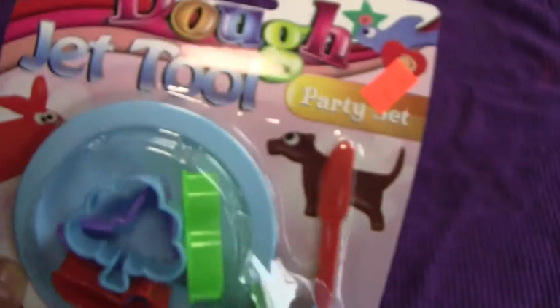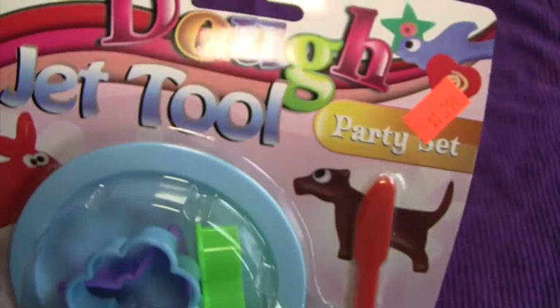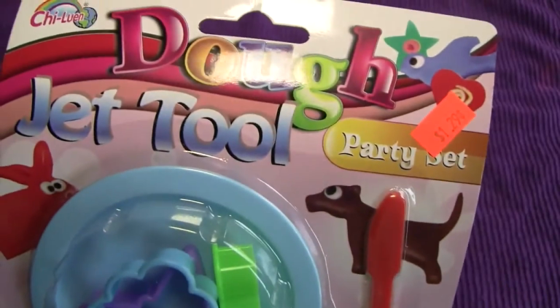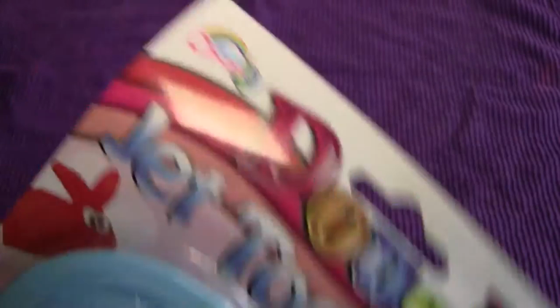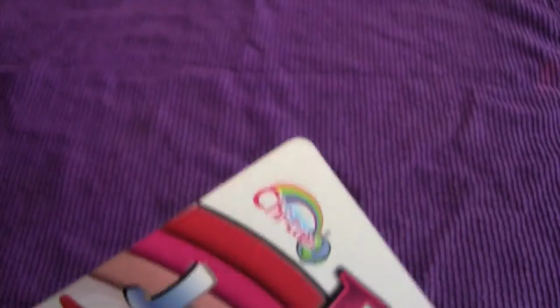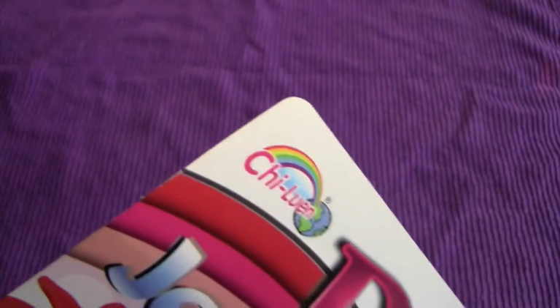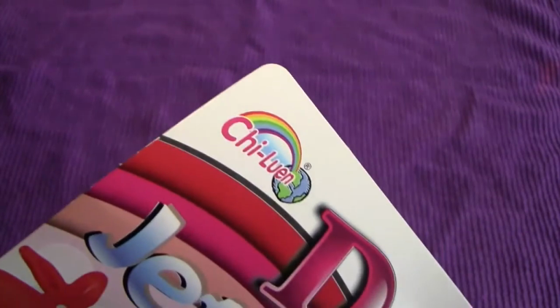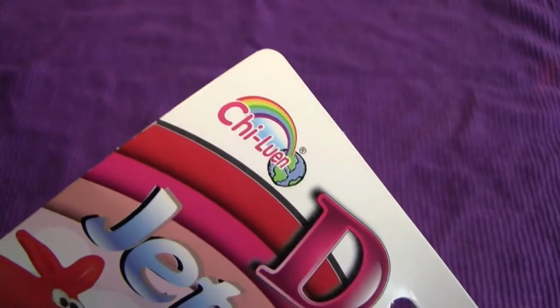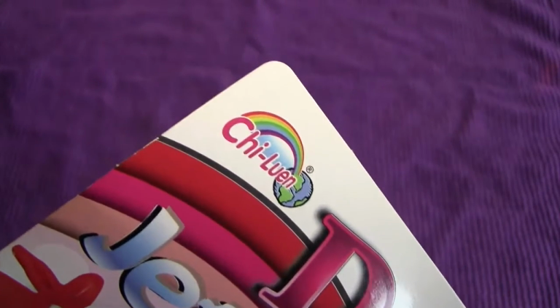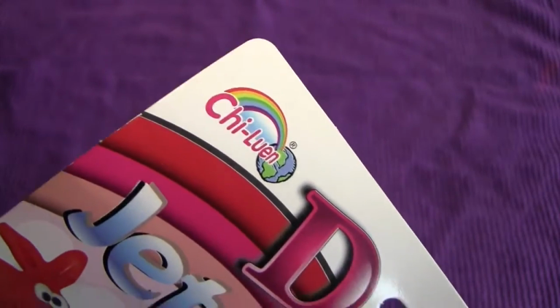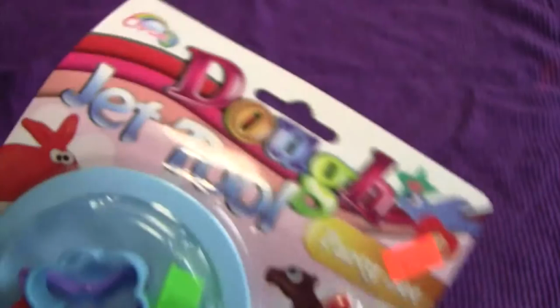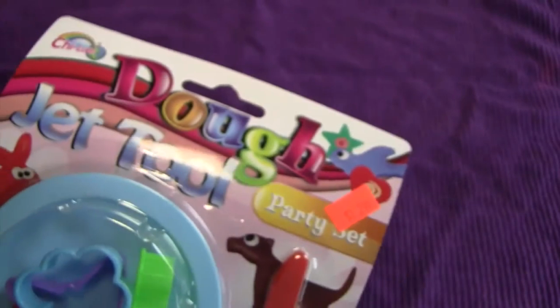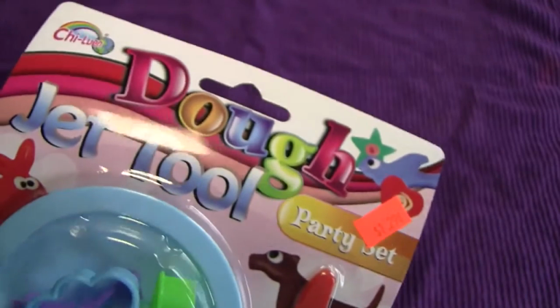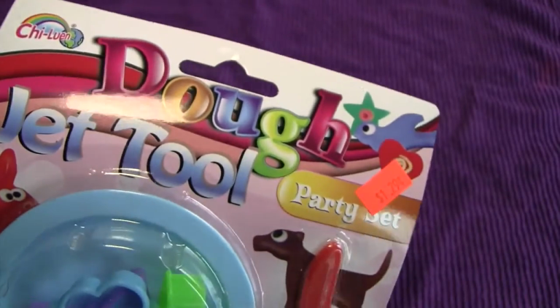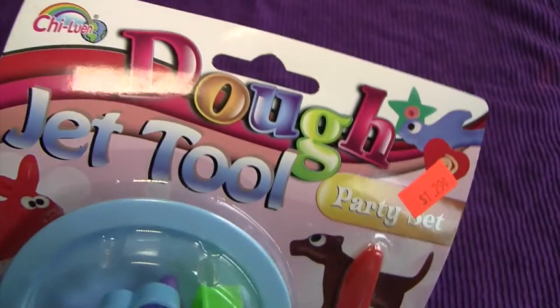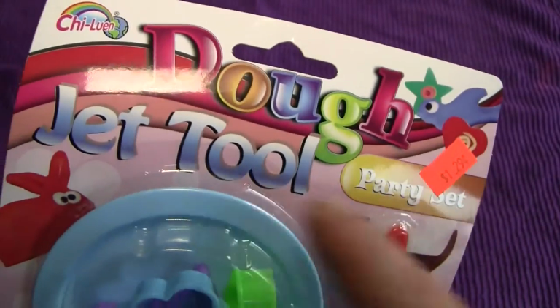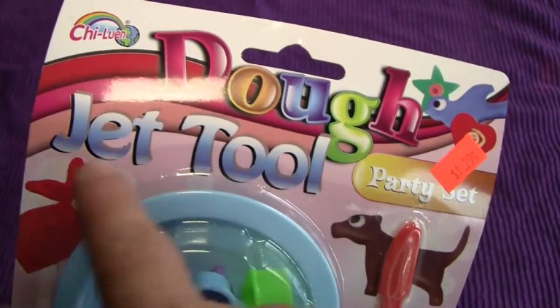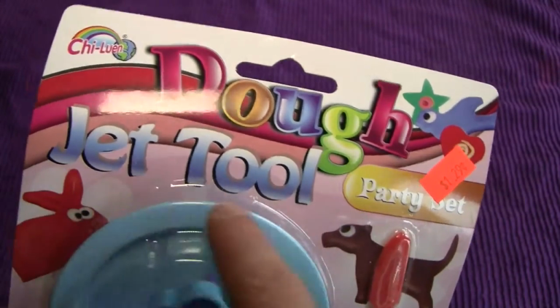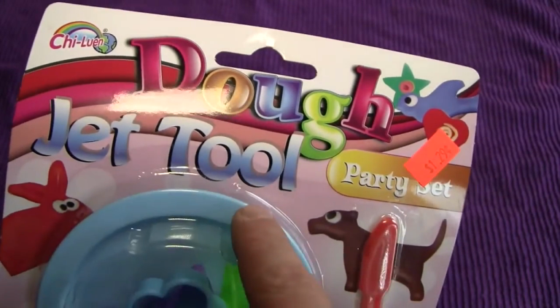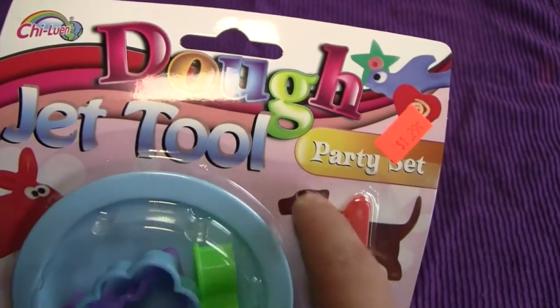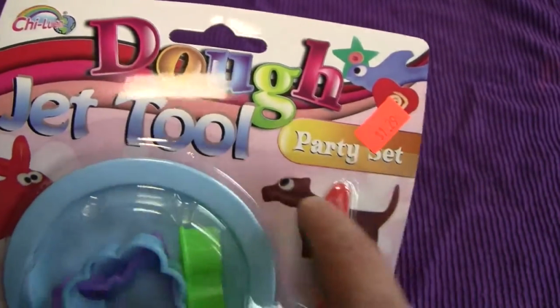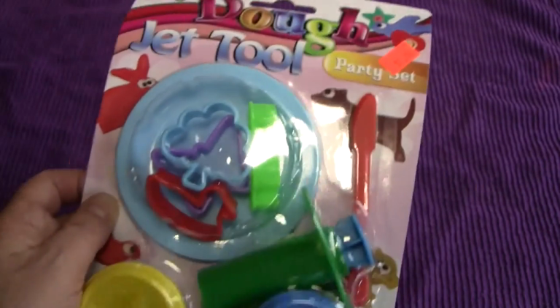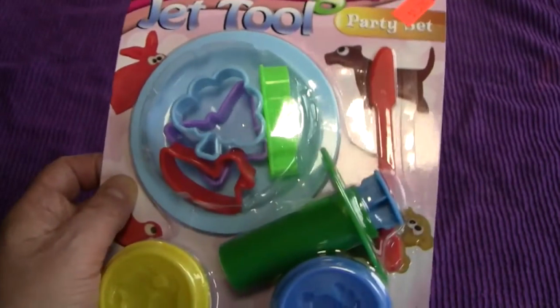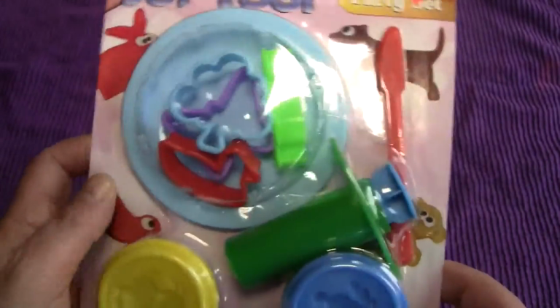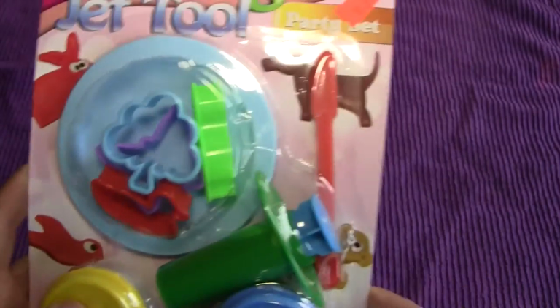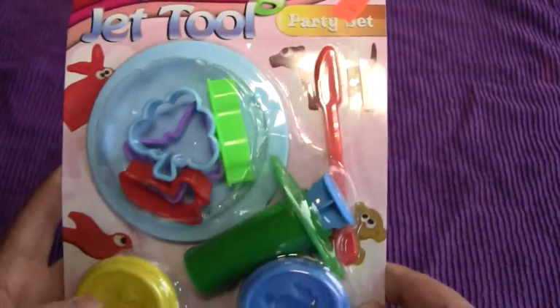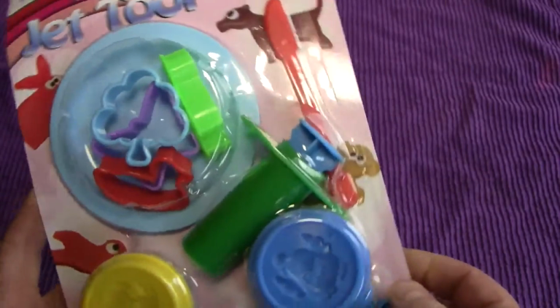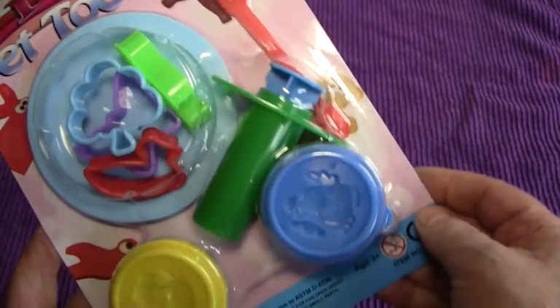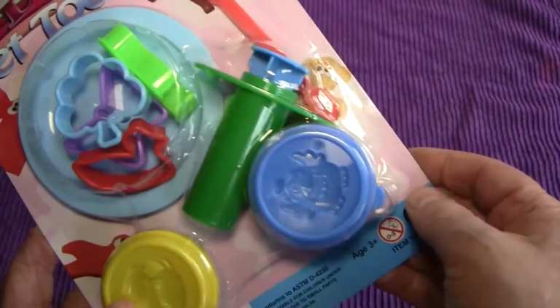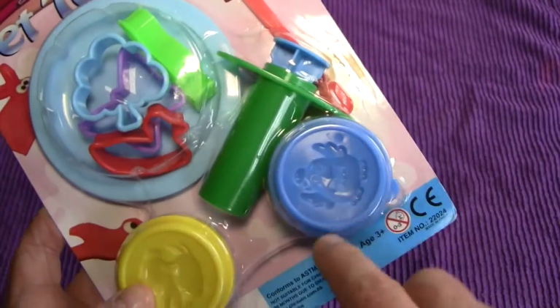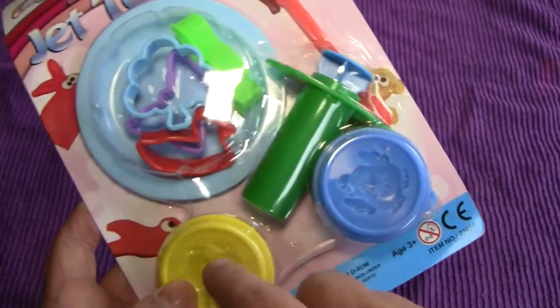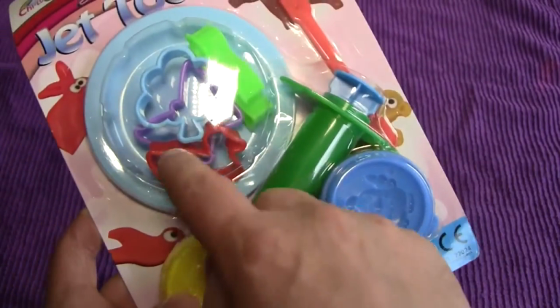I think that means 'the bright dog' or something like that in French — I'm not sure. But this is the Dojet Tool Party Set, and this is what we're going to be active with today. You can see all the little parts.